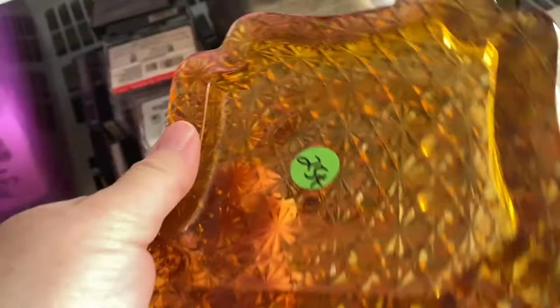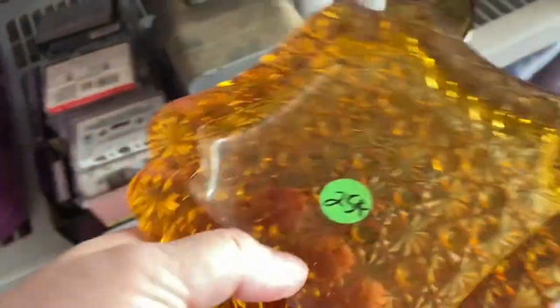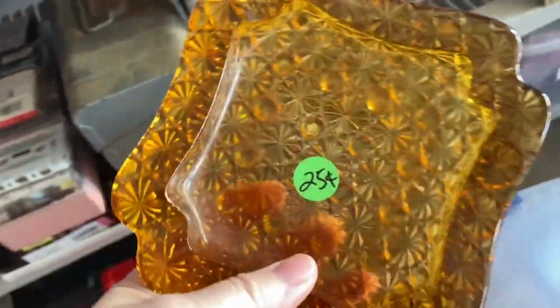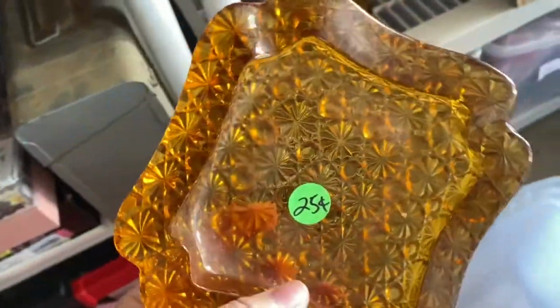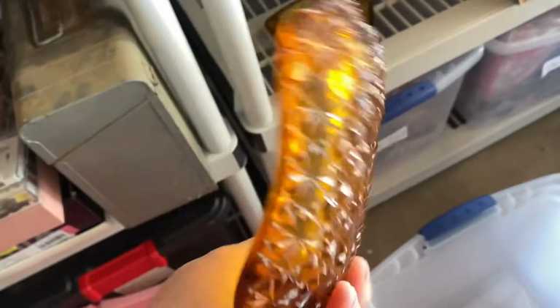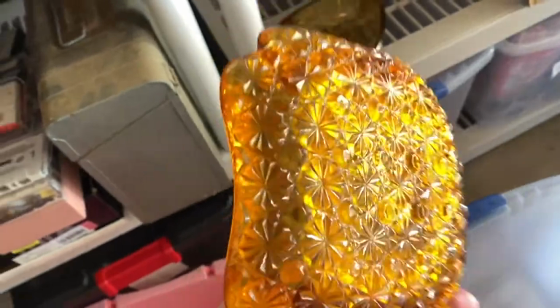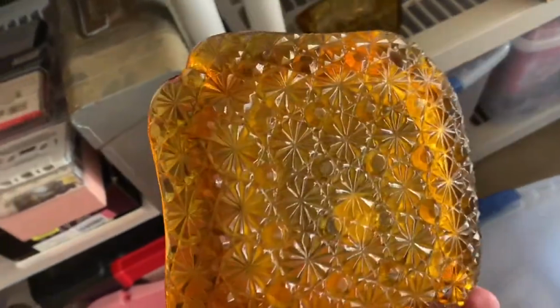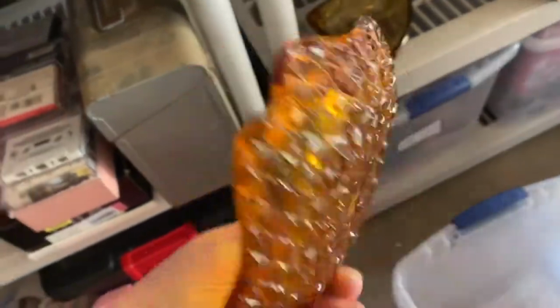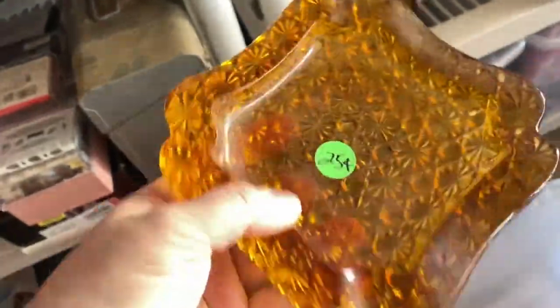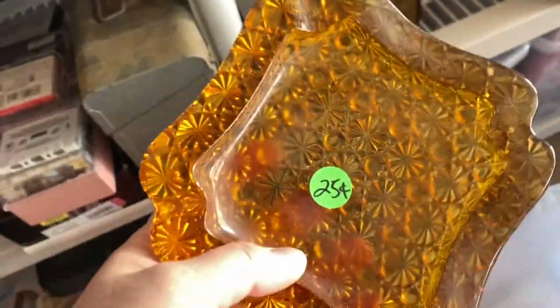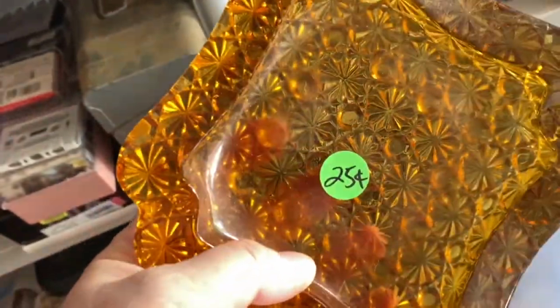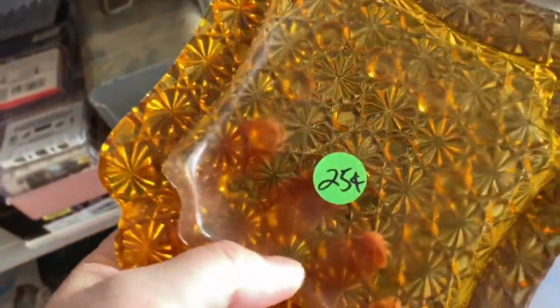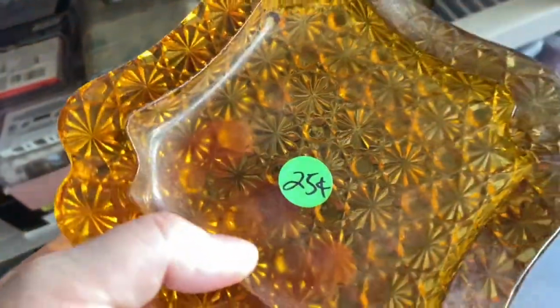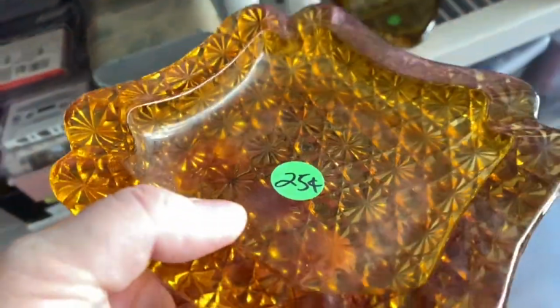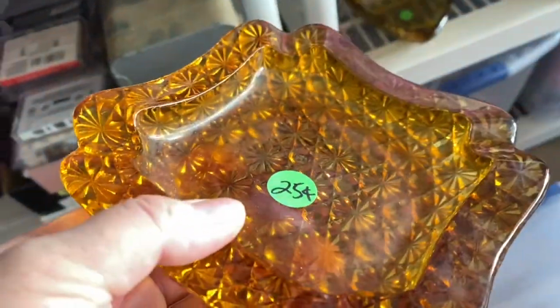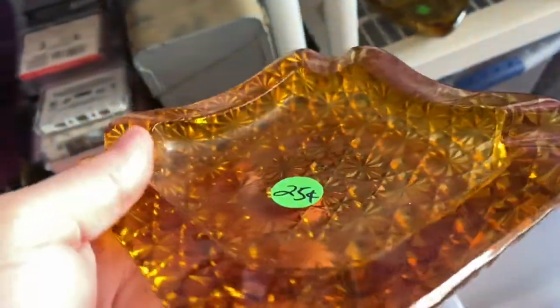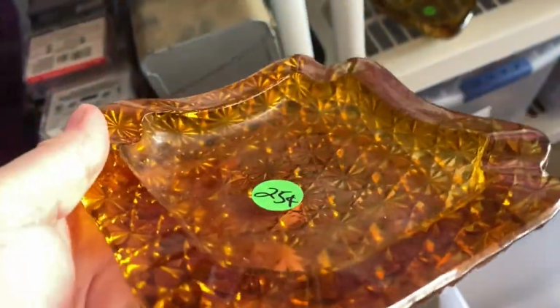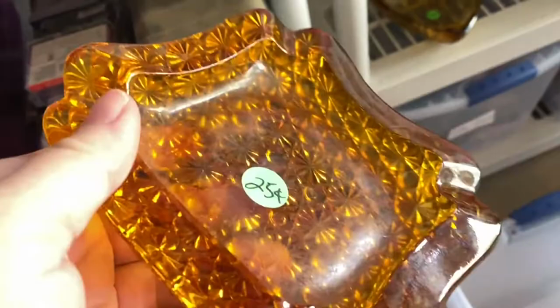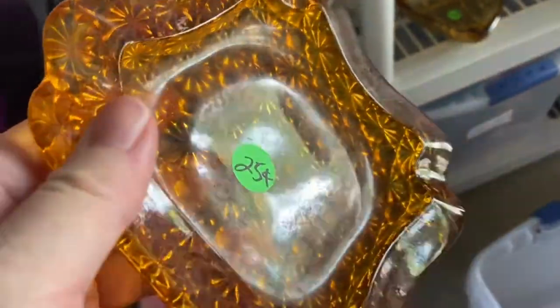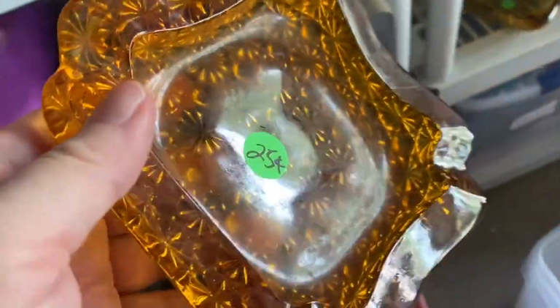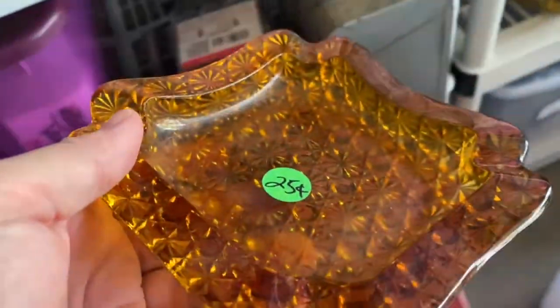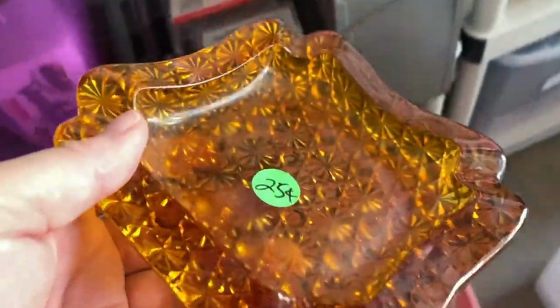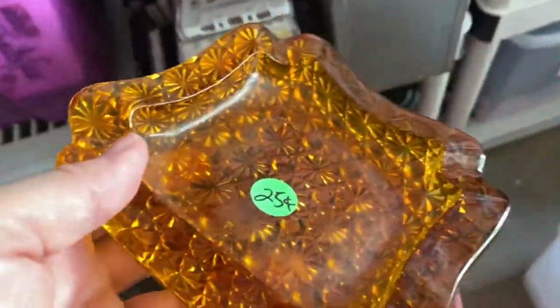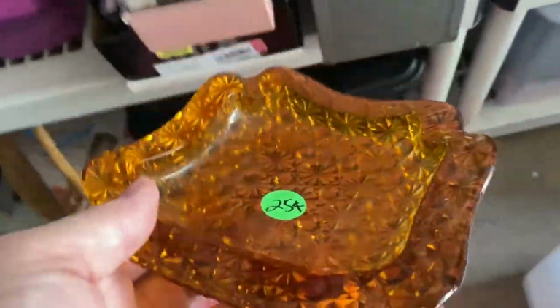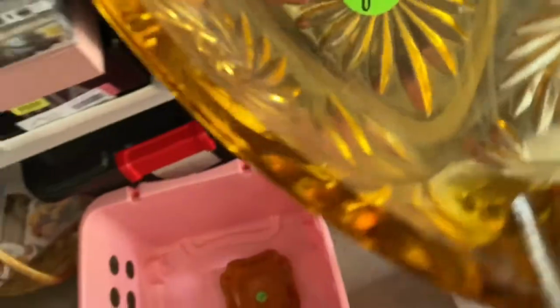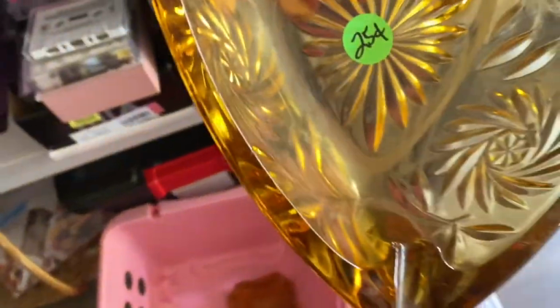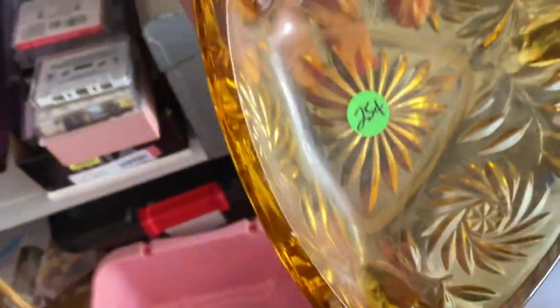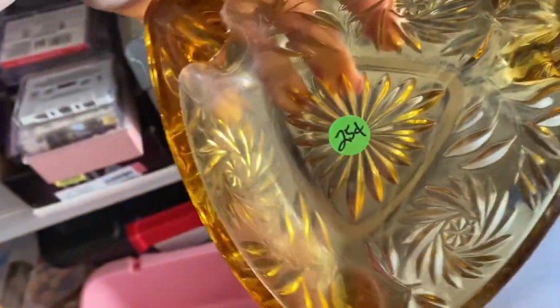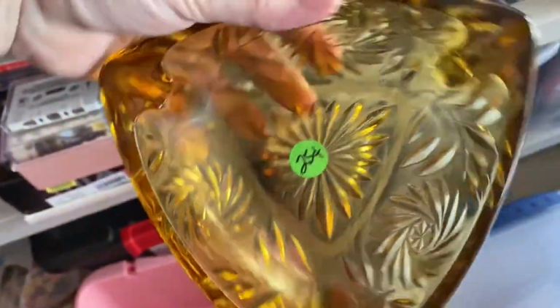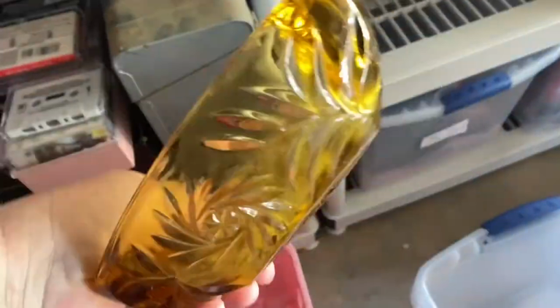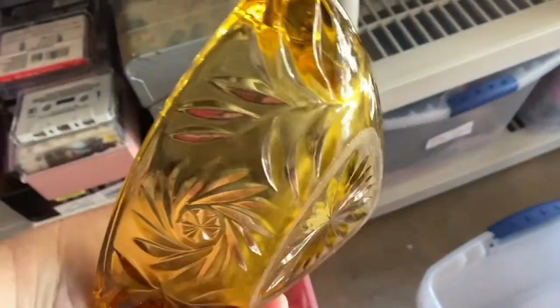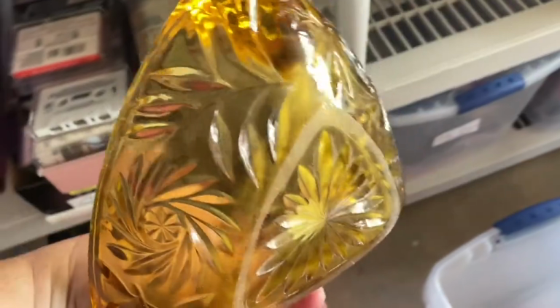Got two ashtrays. I got this one — I just thought it was kind of cool looking. It's definitely older, but there's no markings on it. I was going to see if I can get that shine back. It was 25 cents for this one, and this one also for 25 cents. I just thought they were kind of cool.